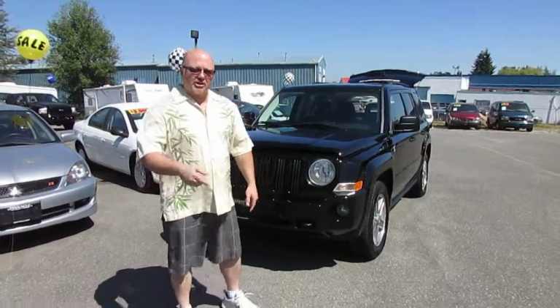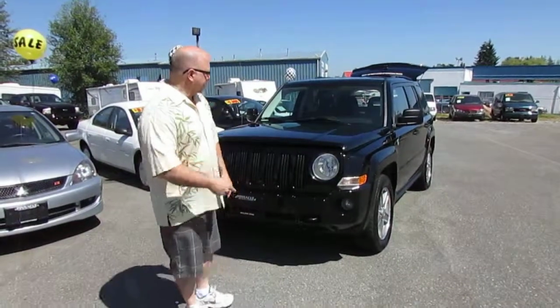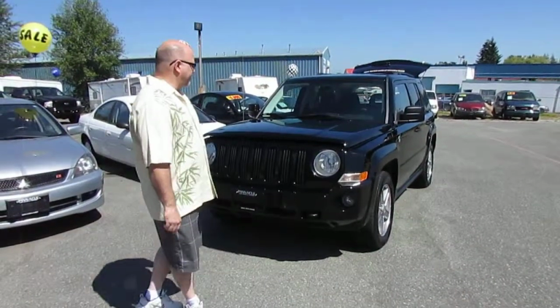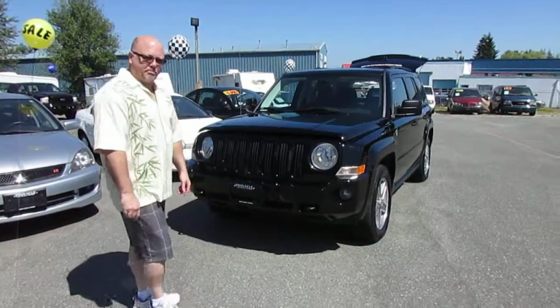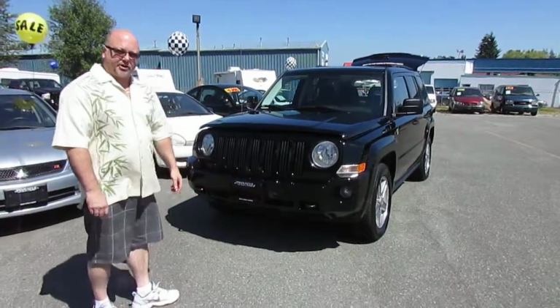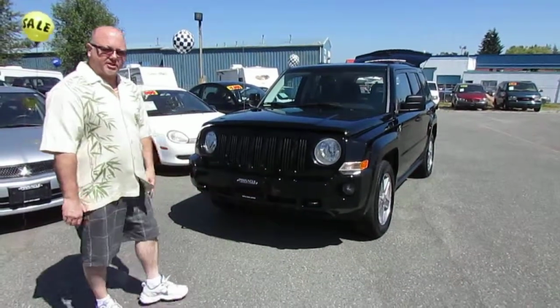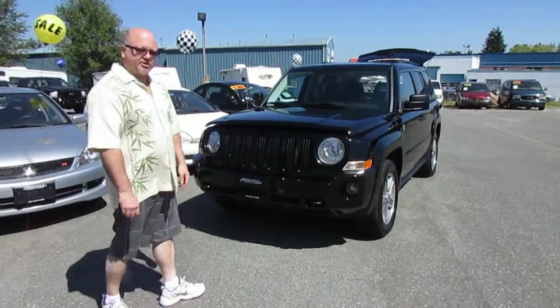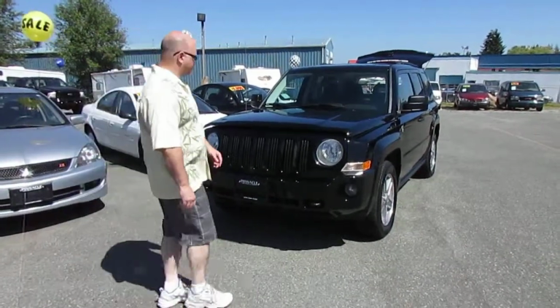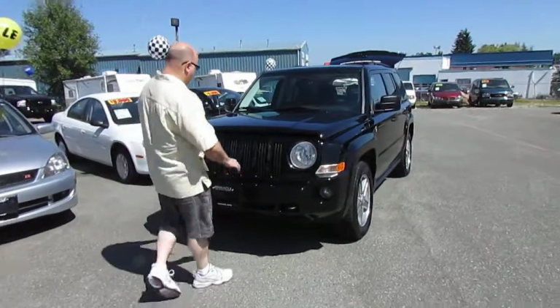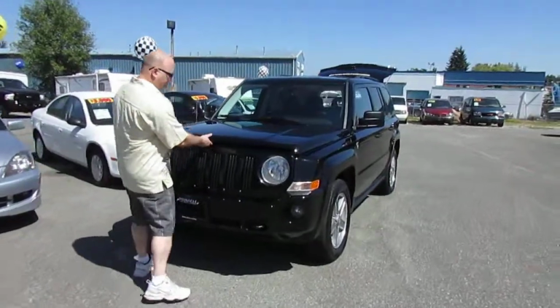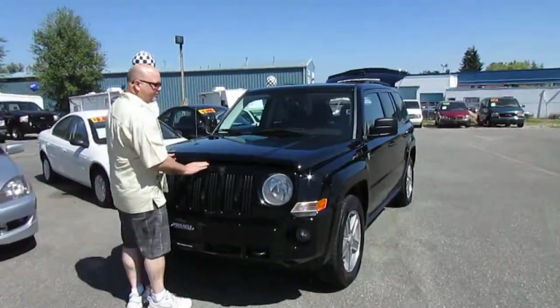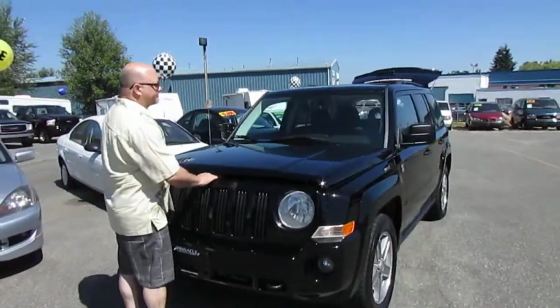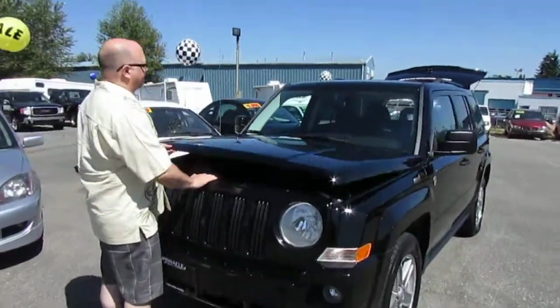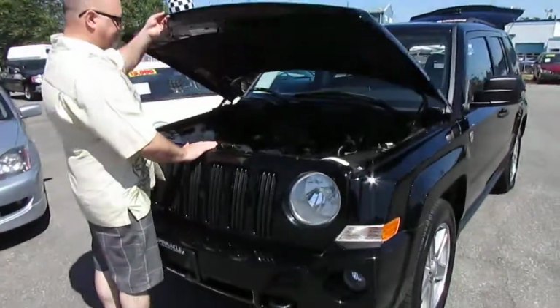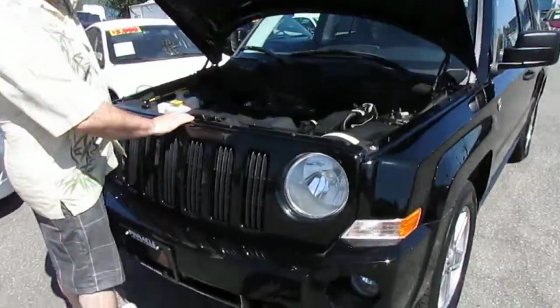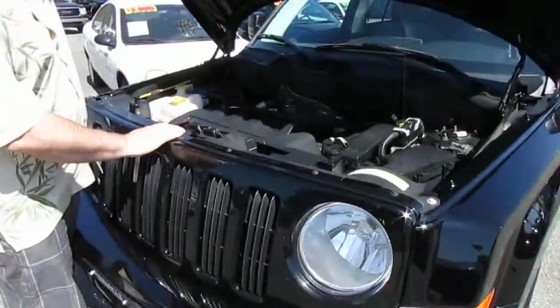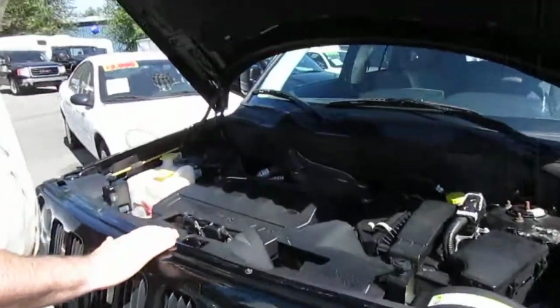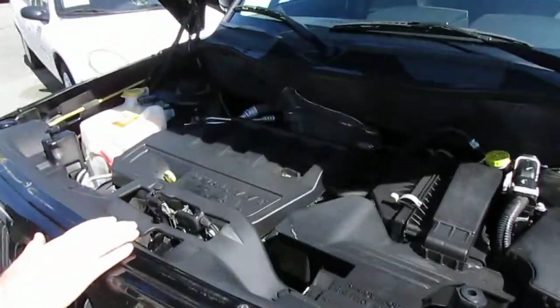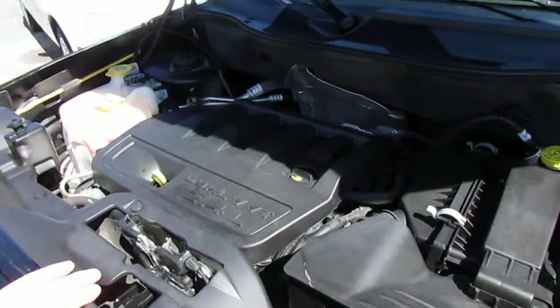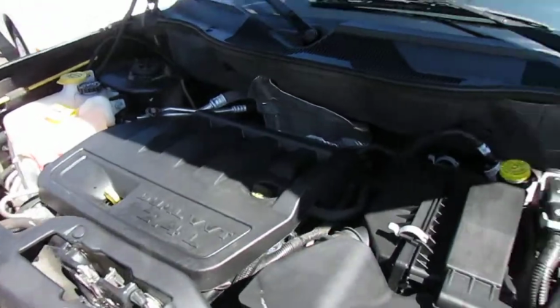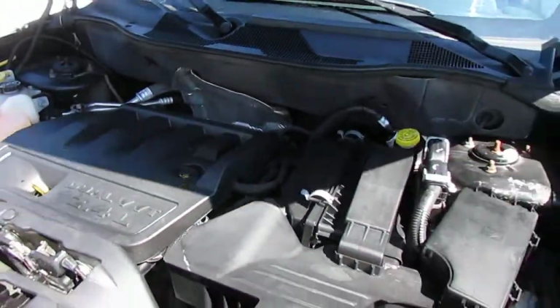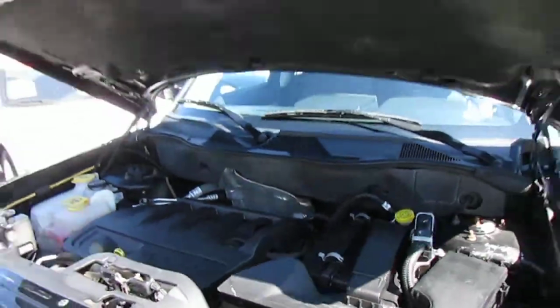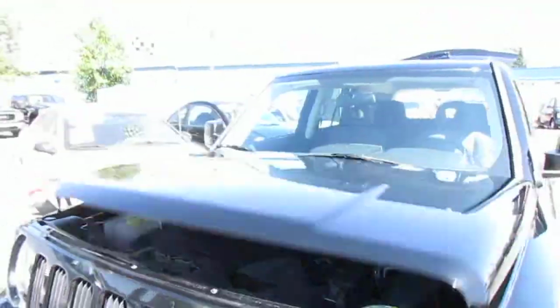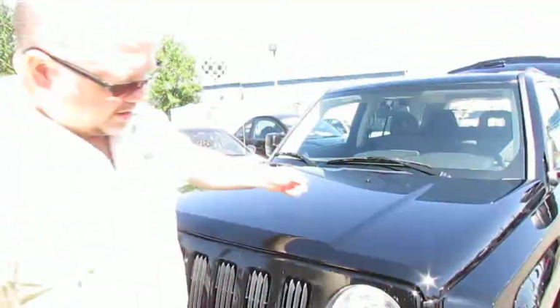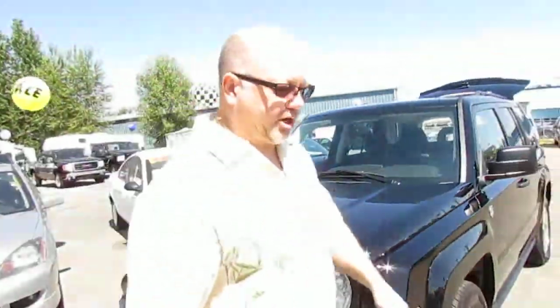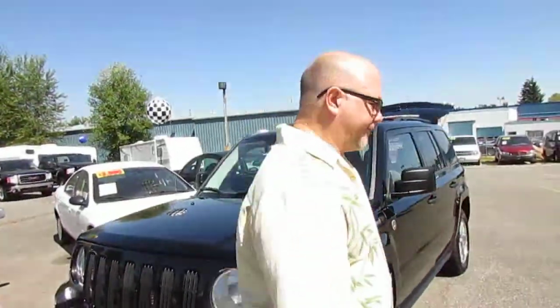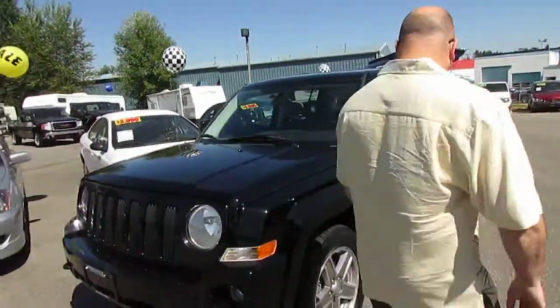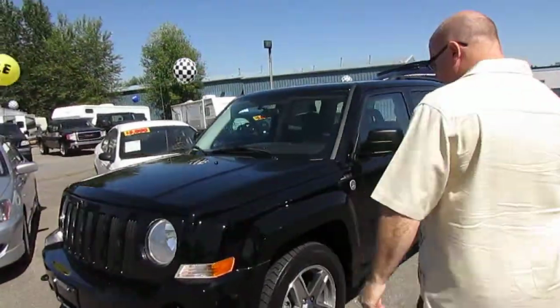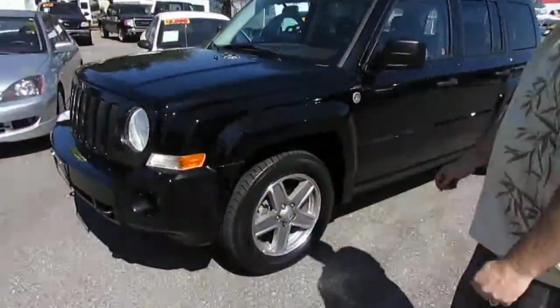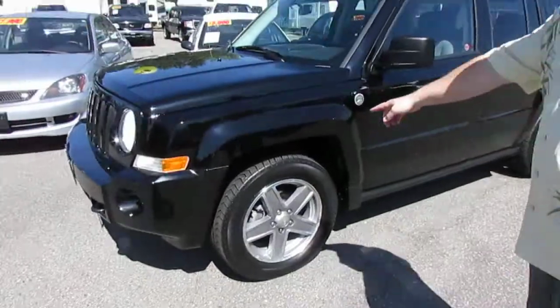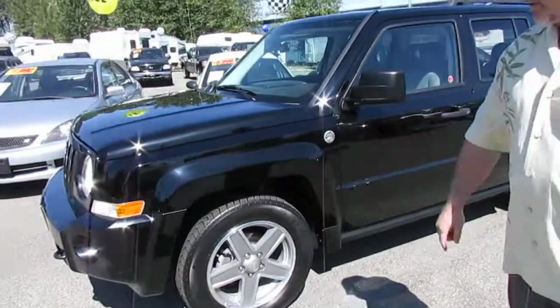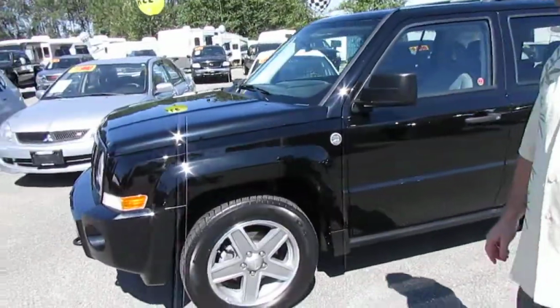A 2007 Jeep Patriot. This is a nice, nice truck. Have a look under the hood — it's very clean. It just arrived. It's a trail rated version, comes with alloy wheels, and the tires are in excellent condition.